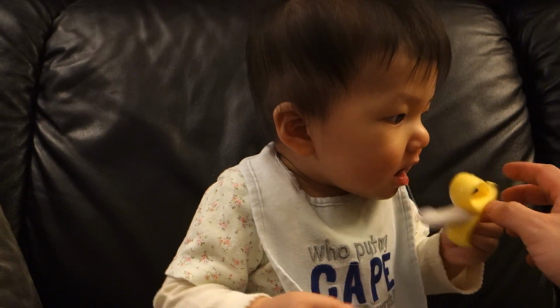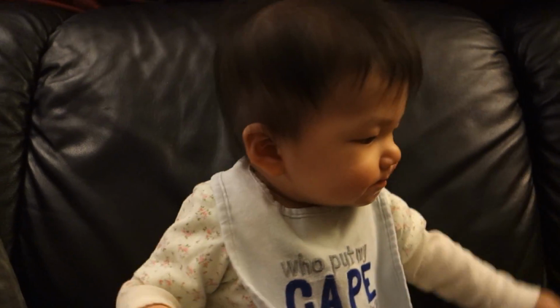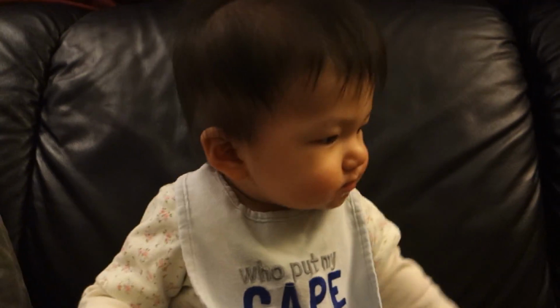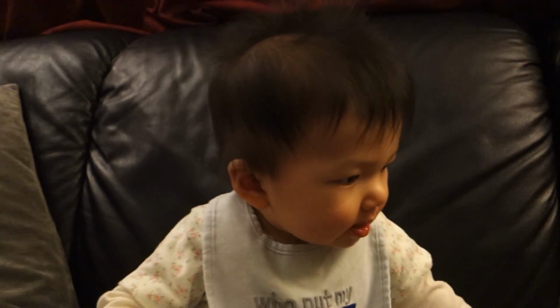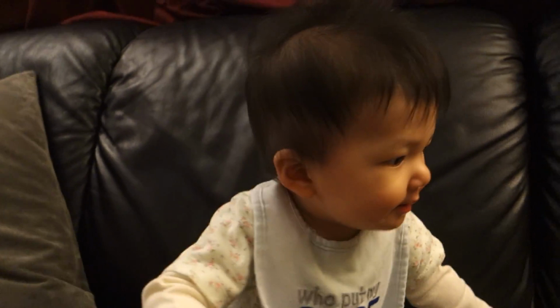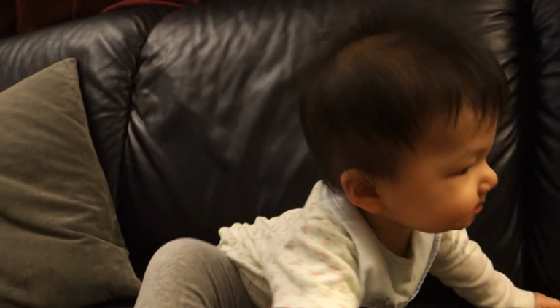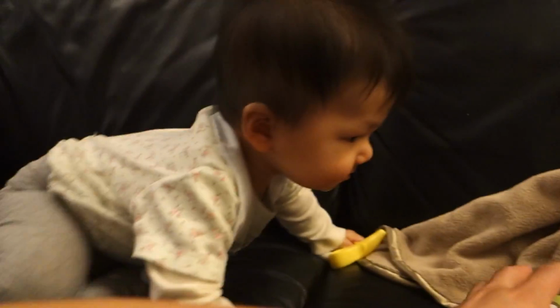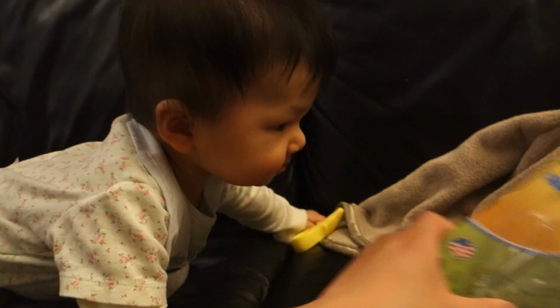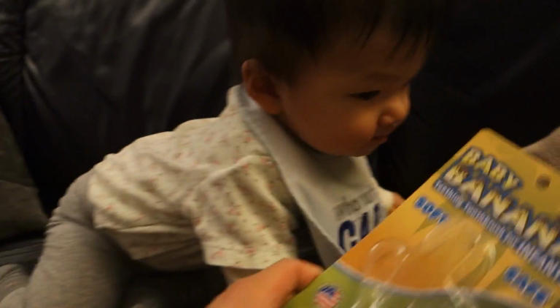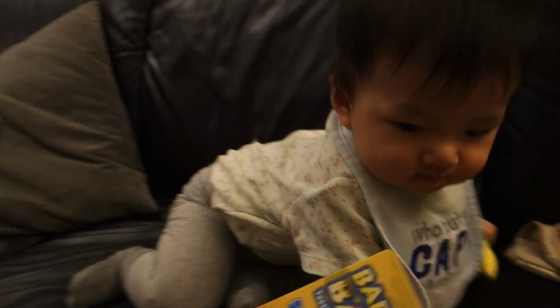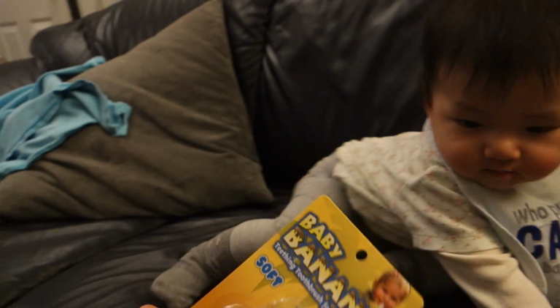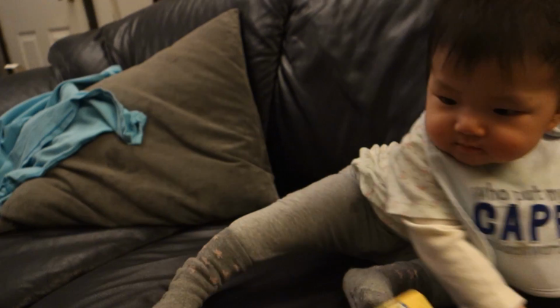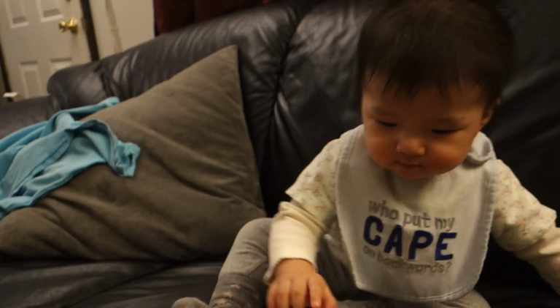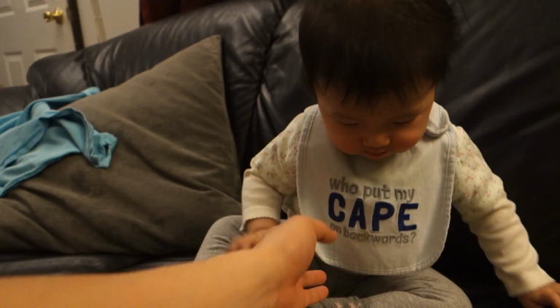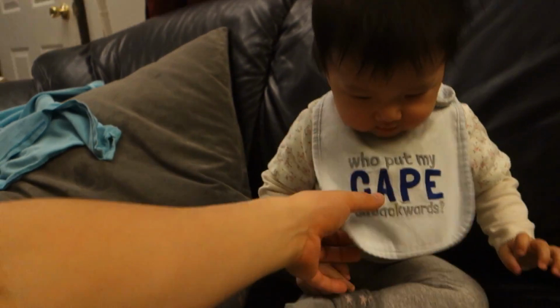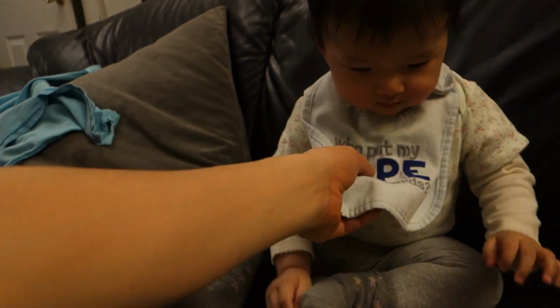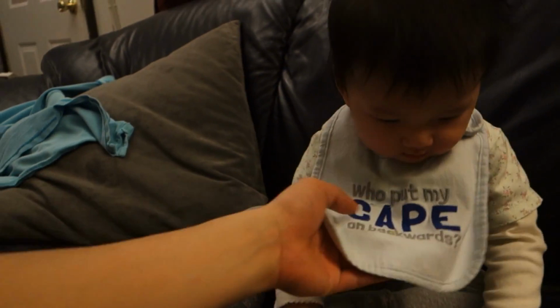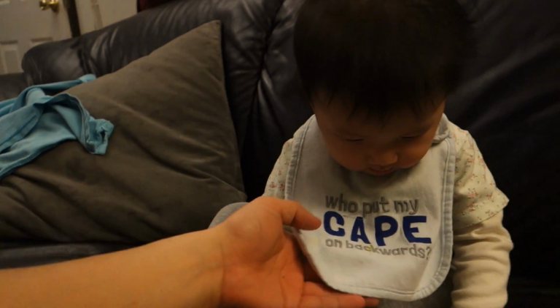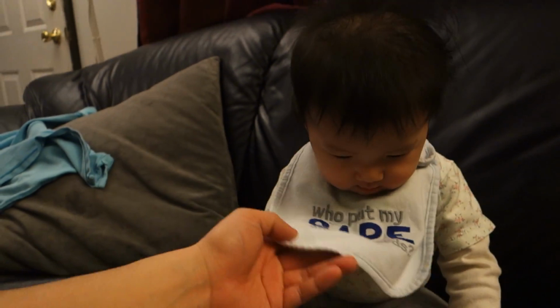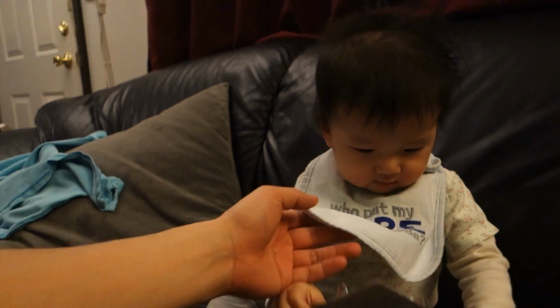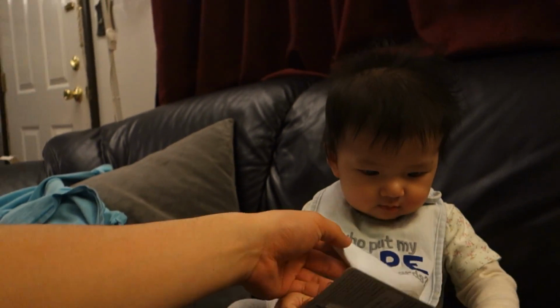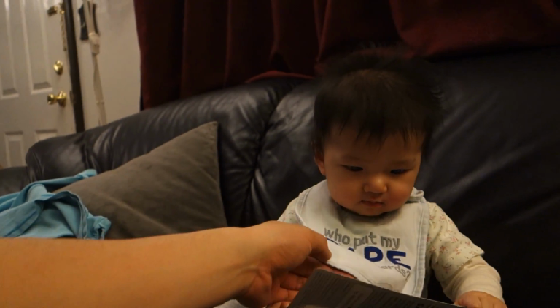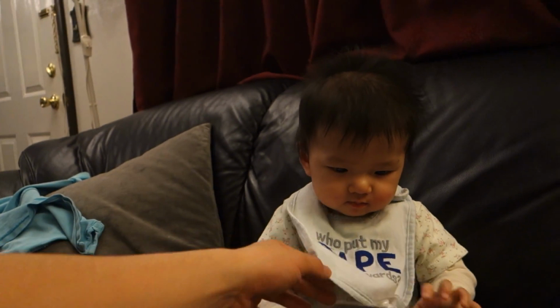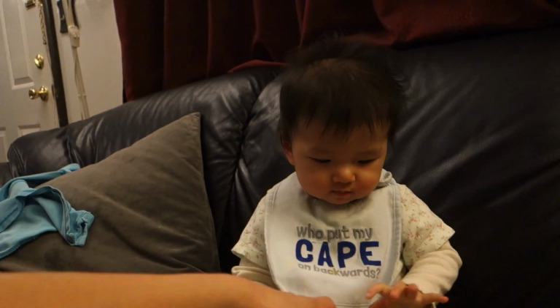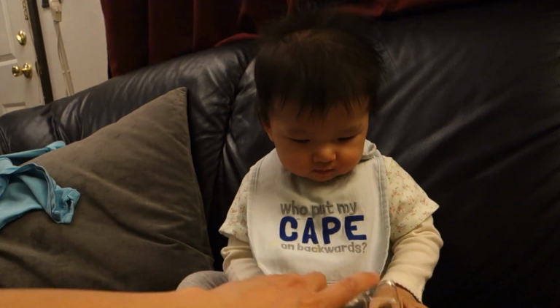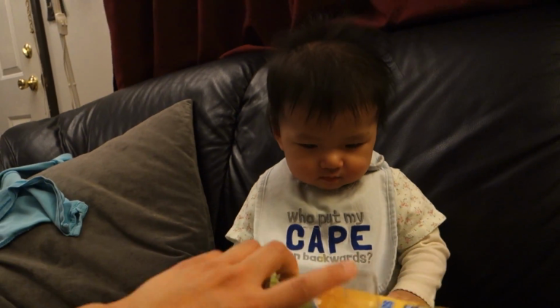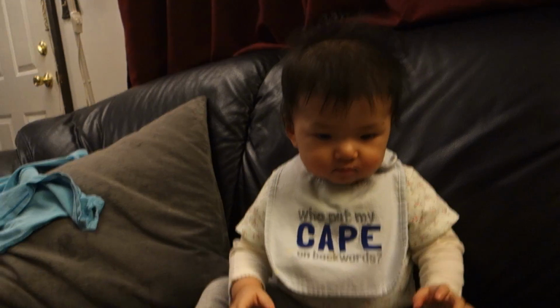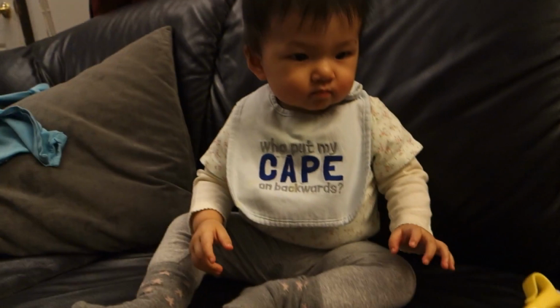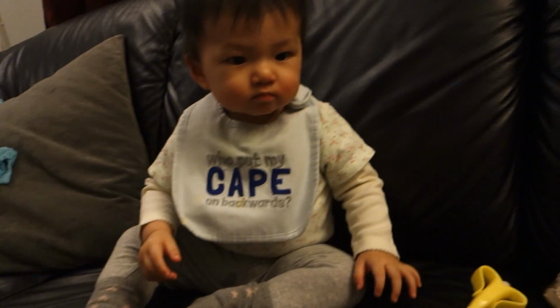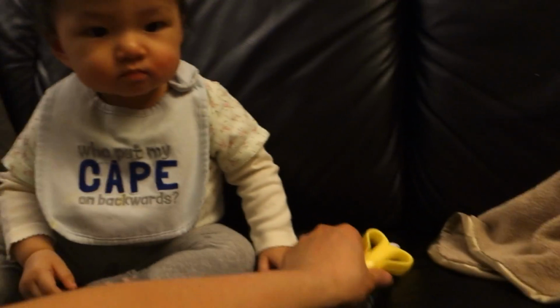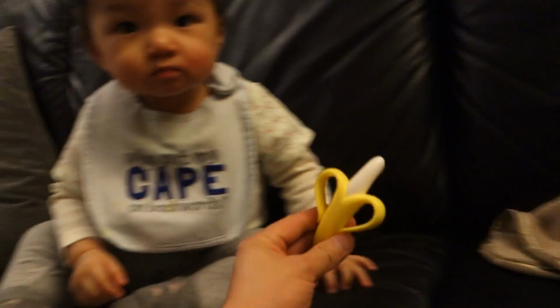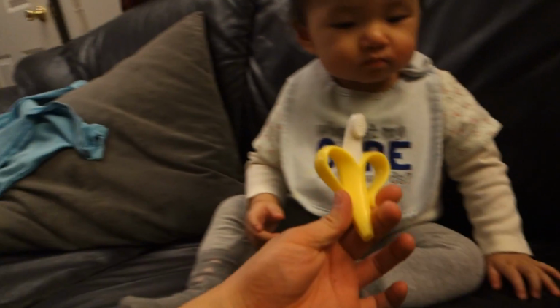Whenever we use this baby toothbrush thing we have to put on a bib — she drools so much.